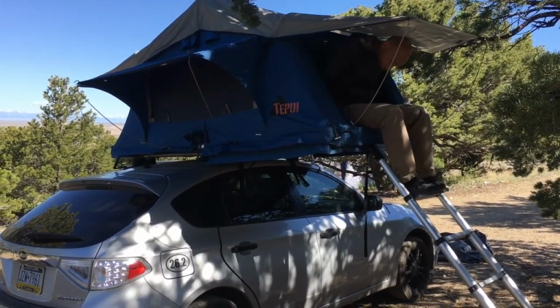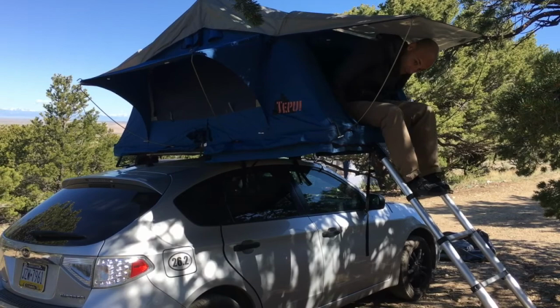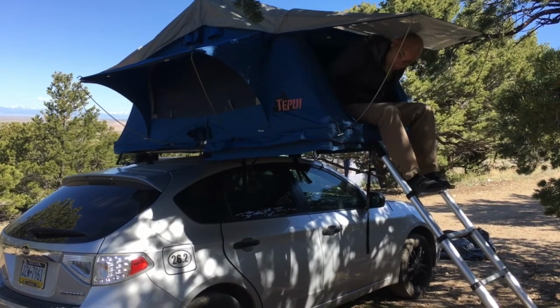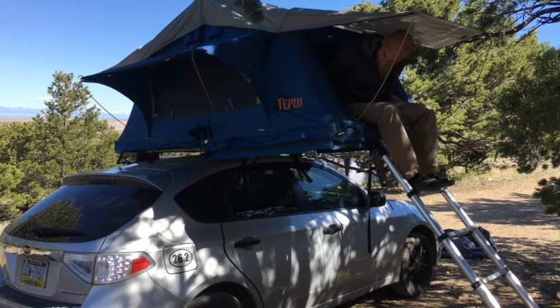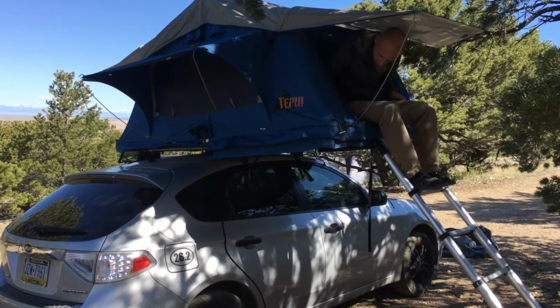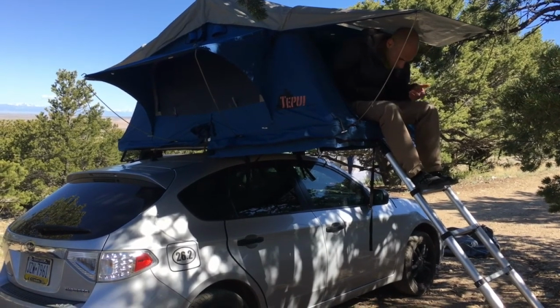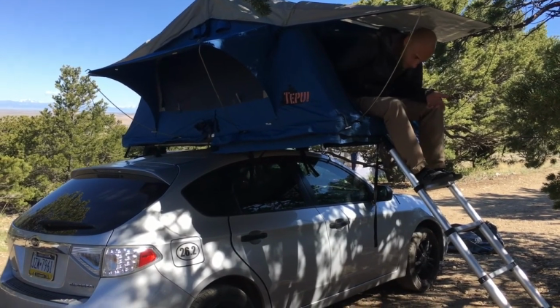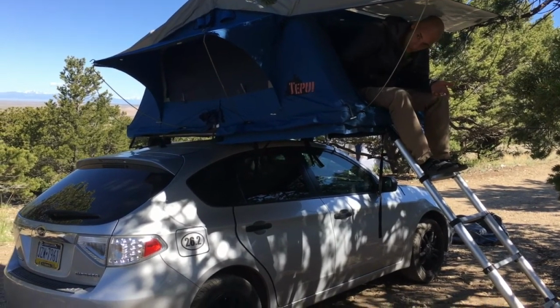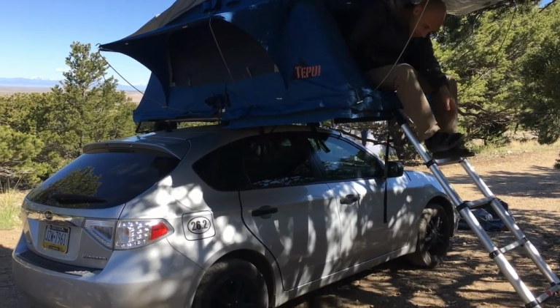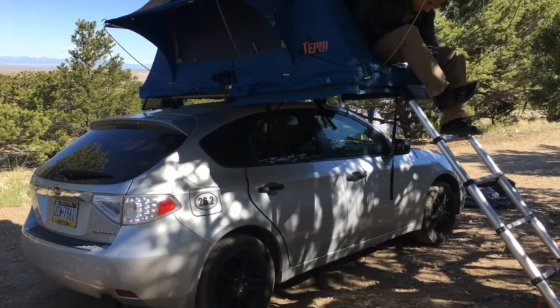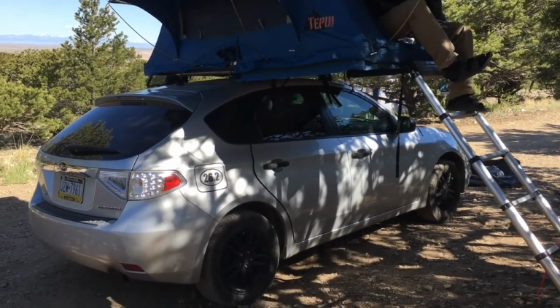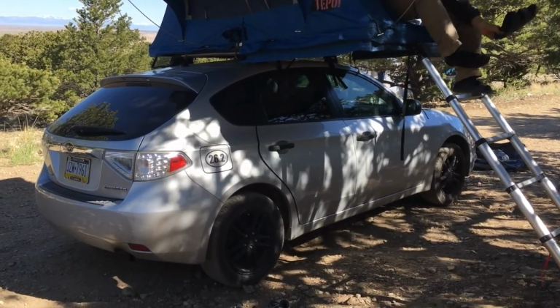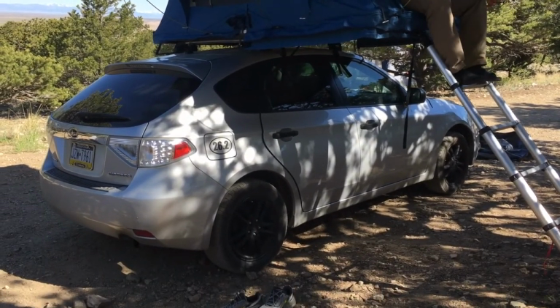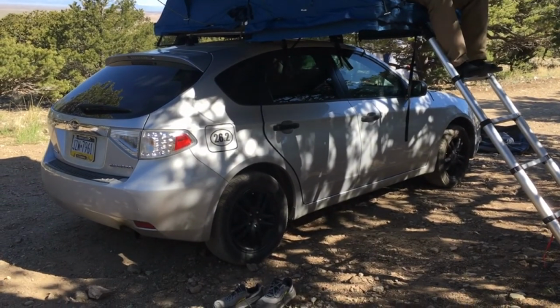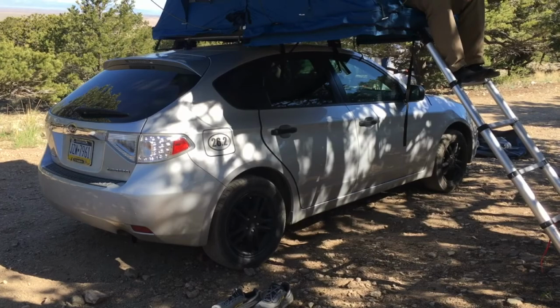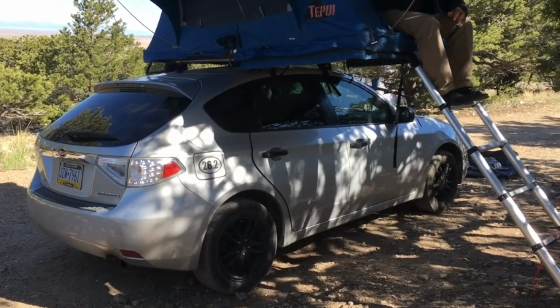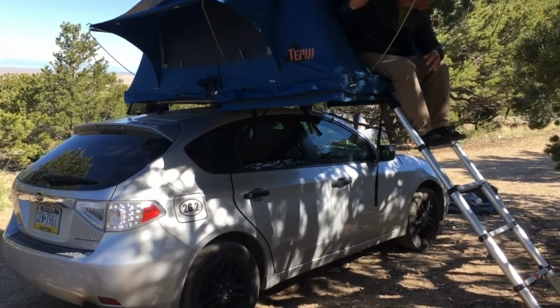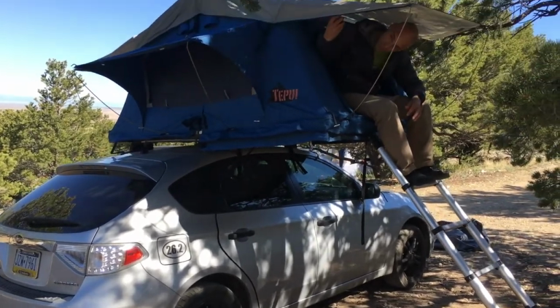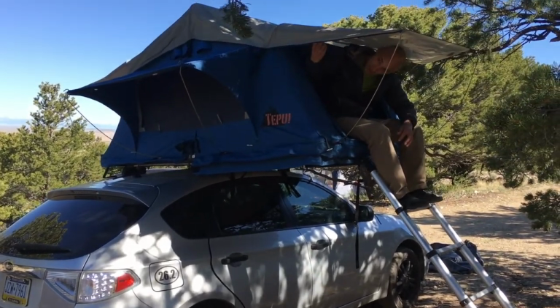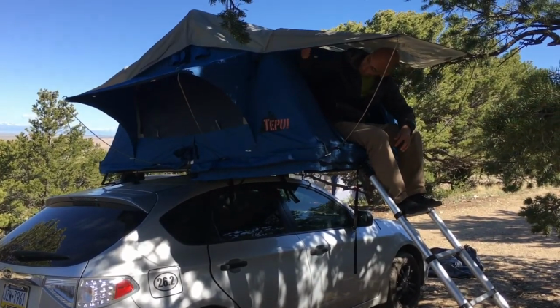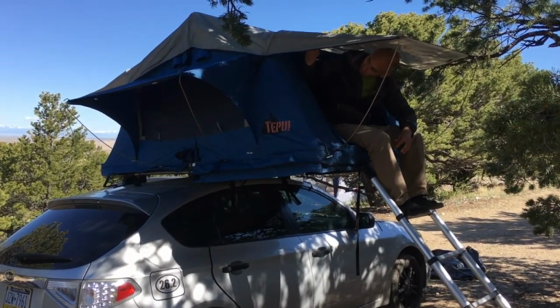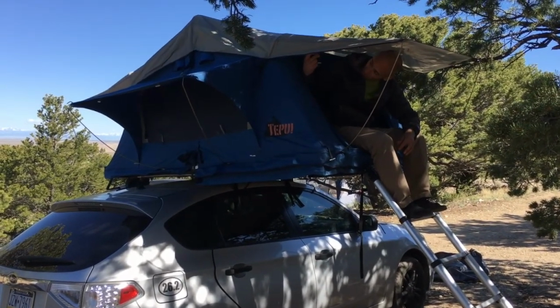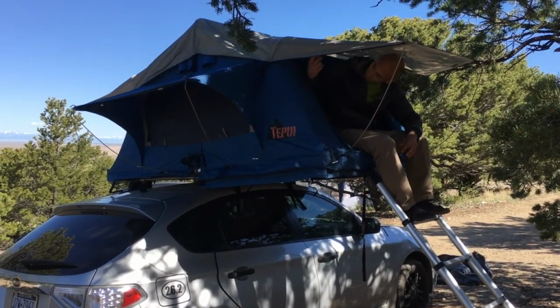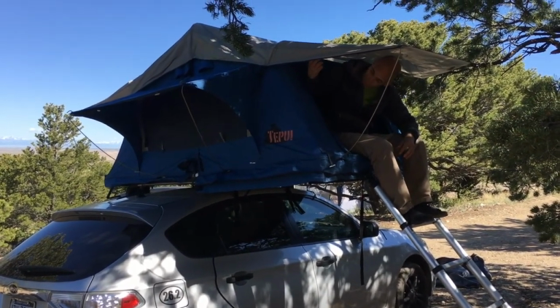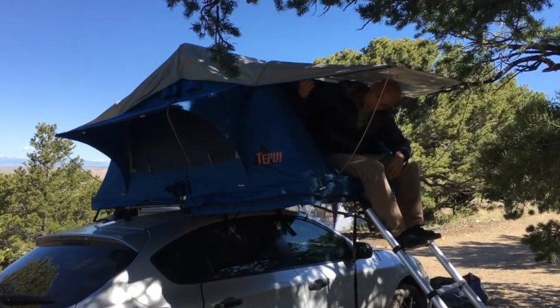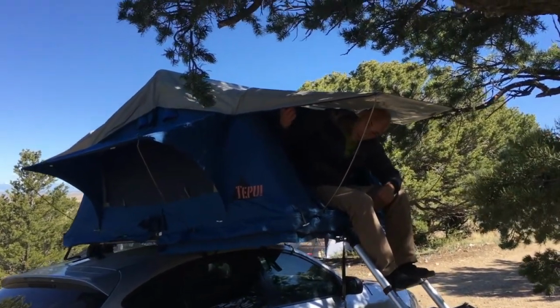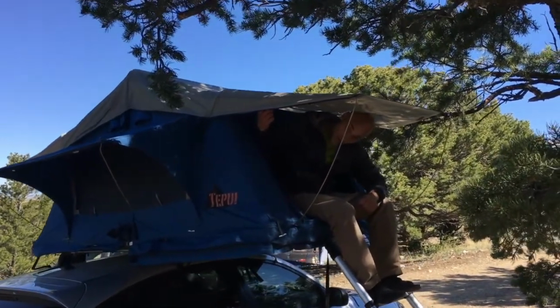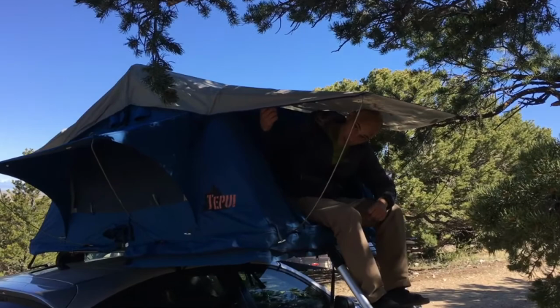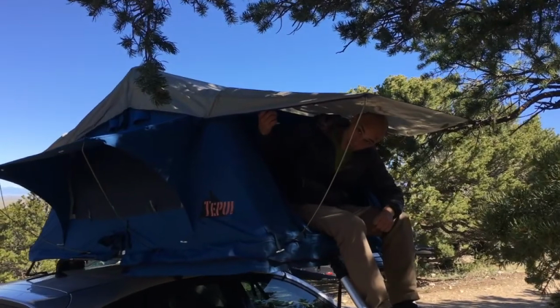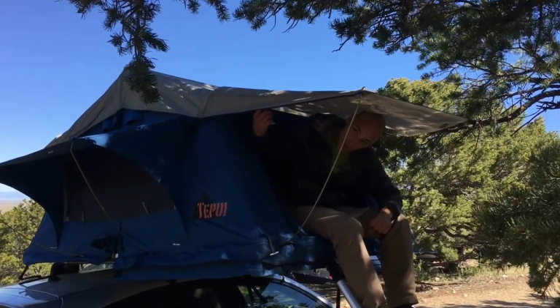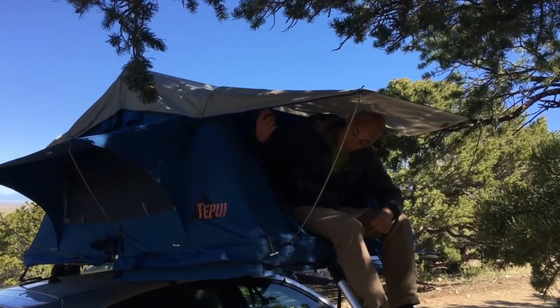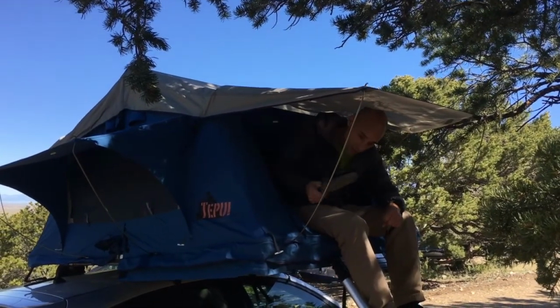But now I still have the same problem: what do I do with the sandals? When I first started I used to tuck them in here, and what I was worrying about was damaging the rain fly.